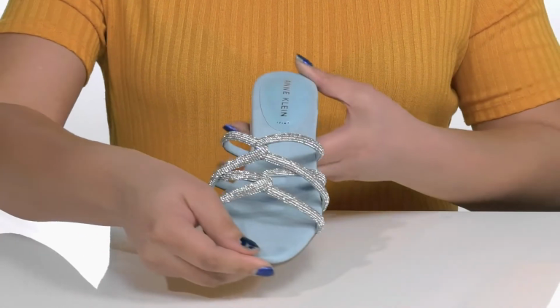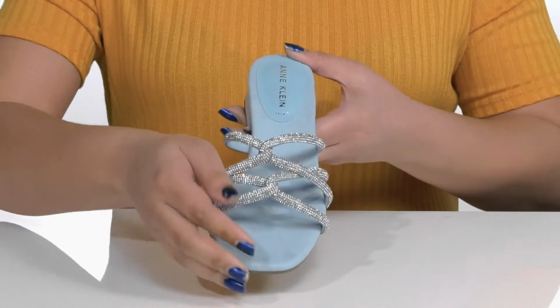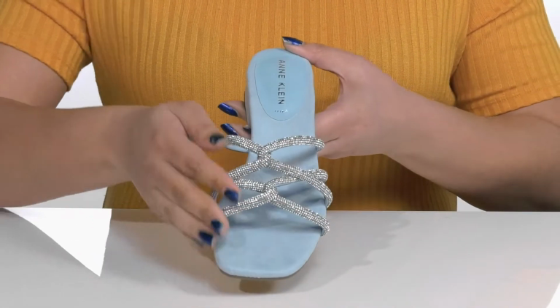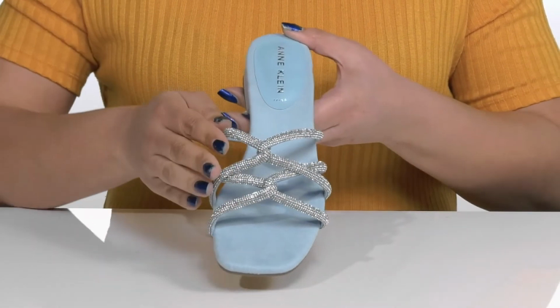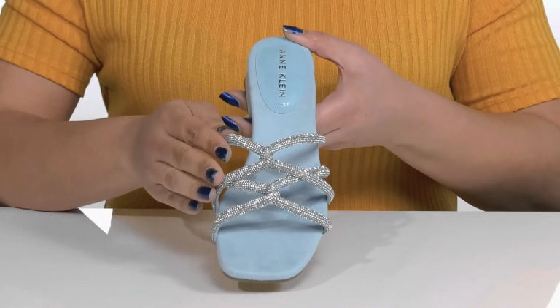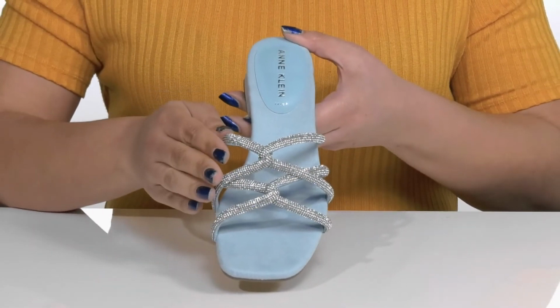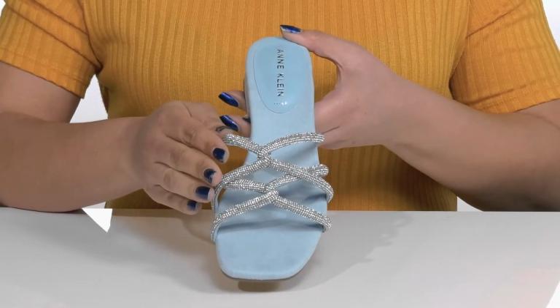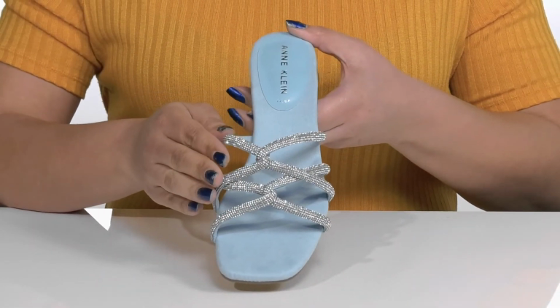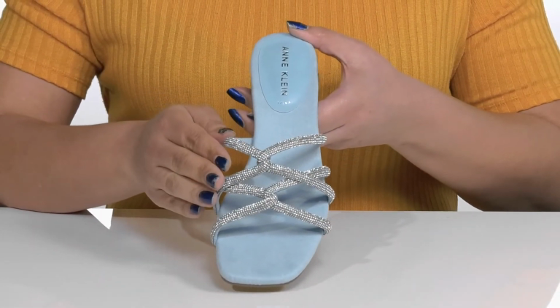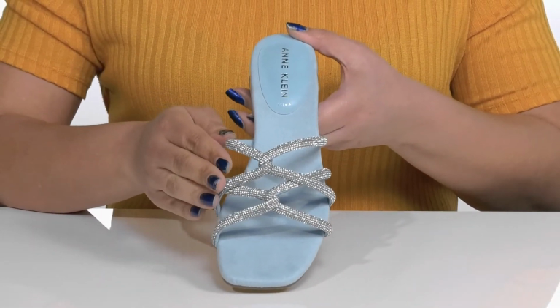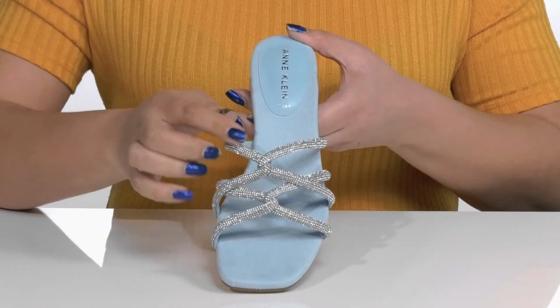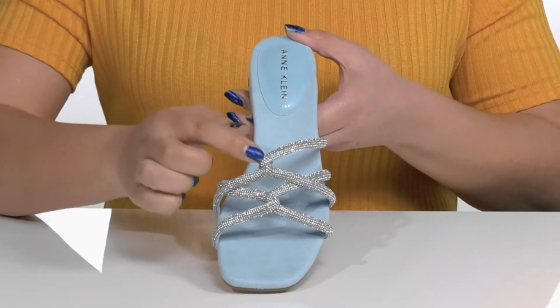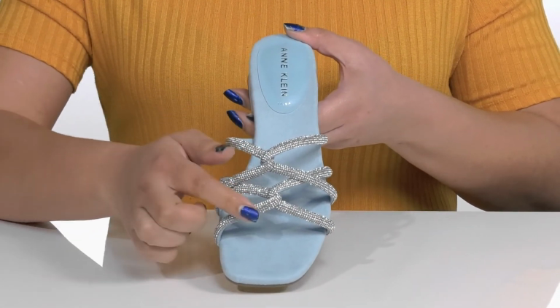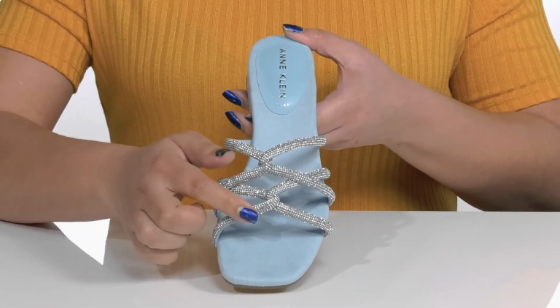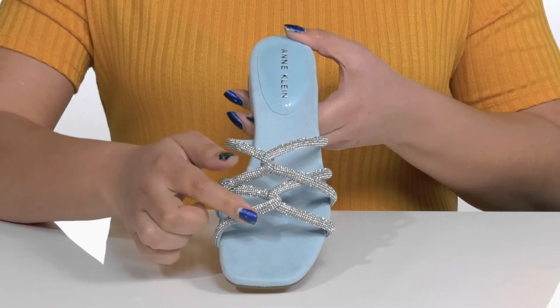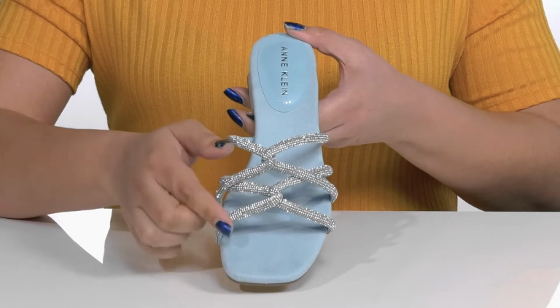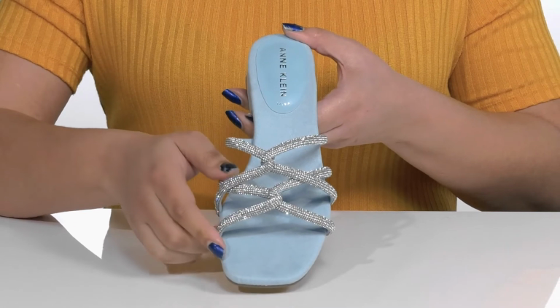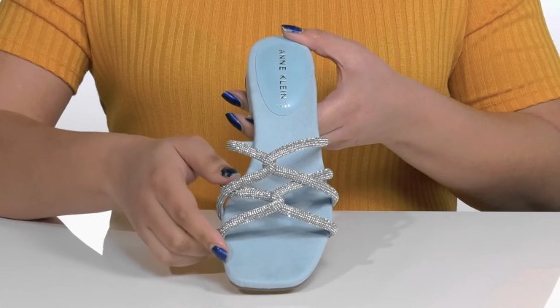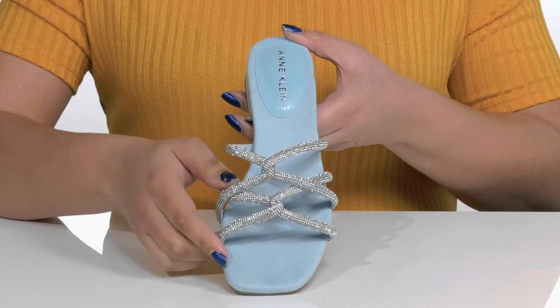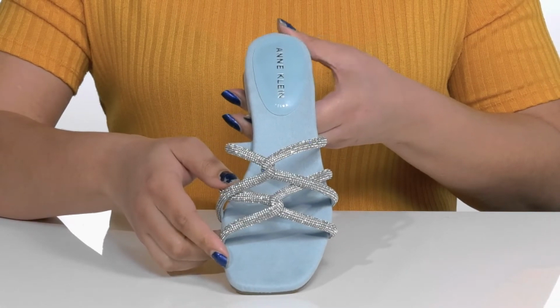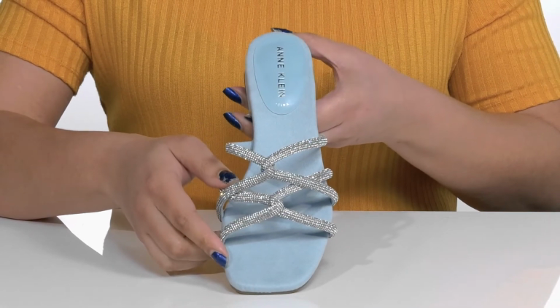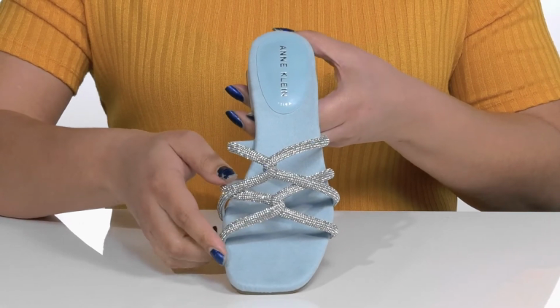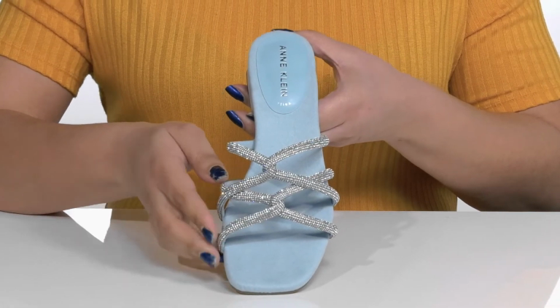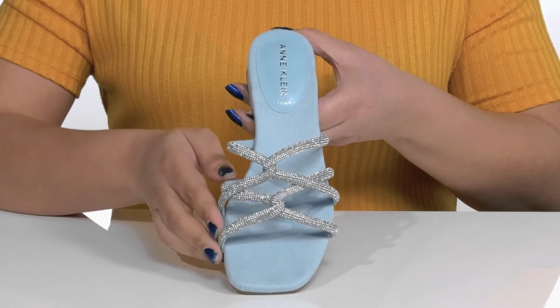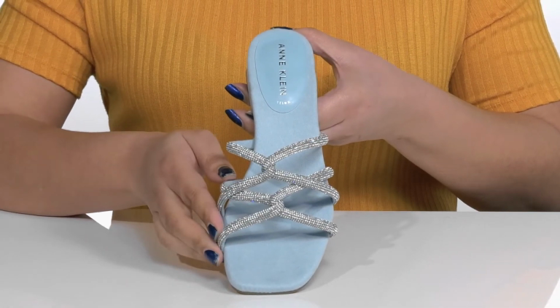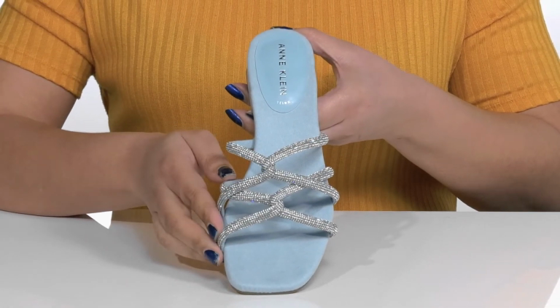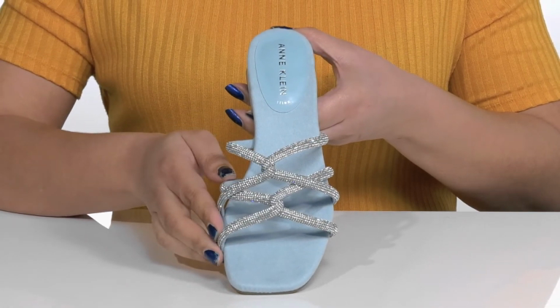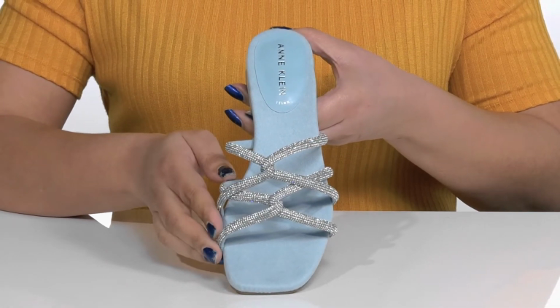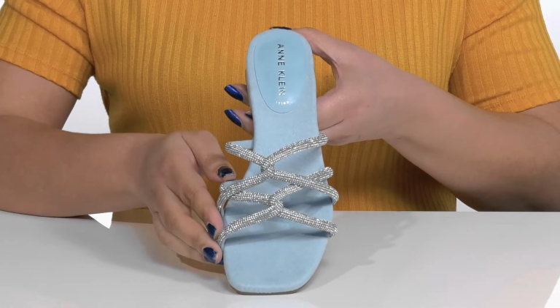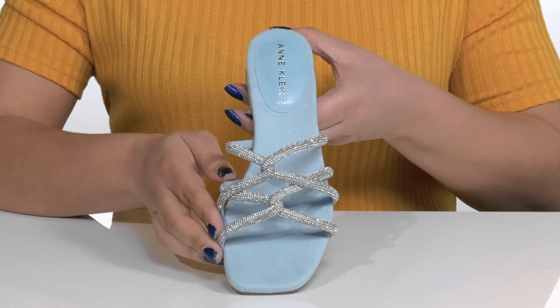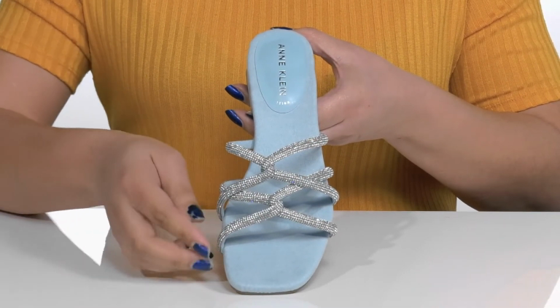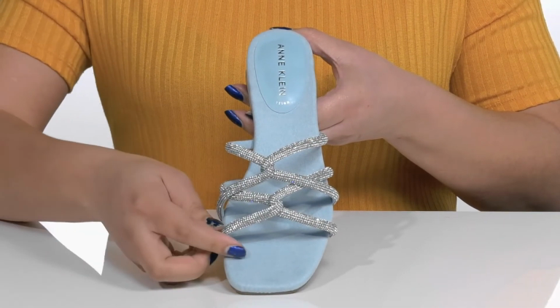The straps have a rhinestone-encrusted design with a twisted detail in the center, giving you a fancy and glitzy look that'll make you feel fabulous.